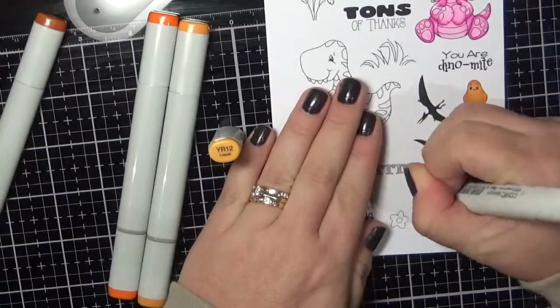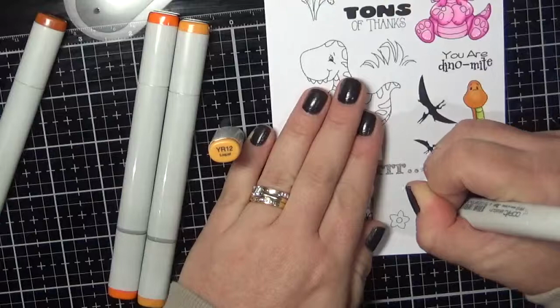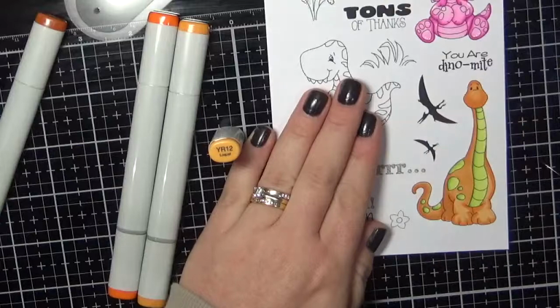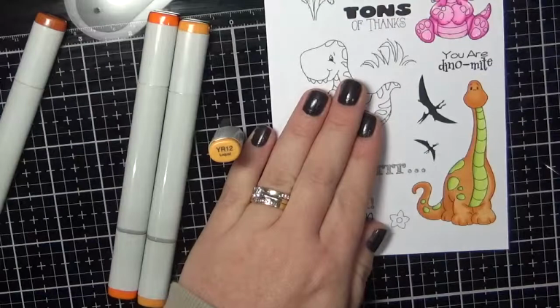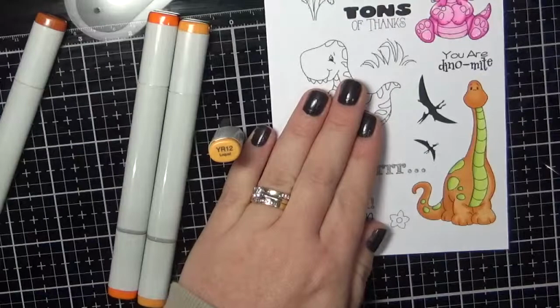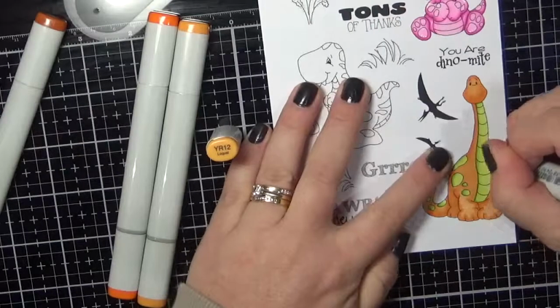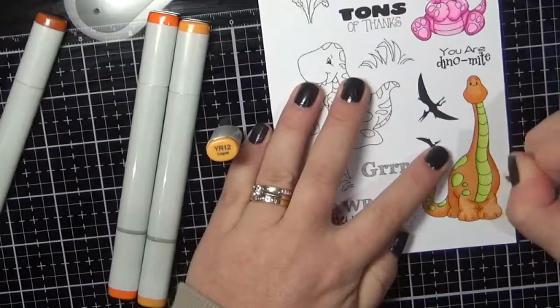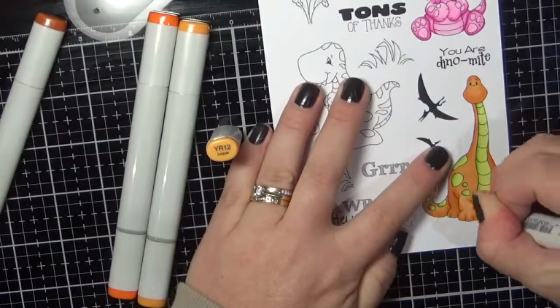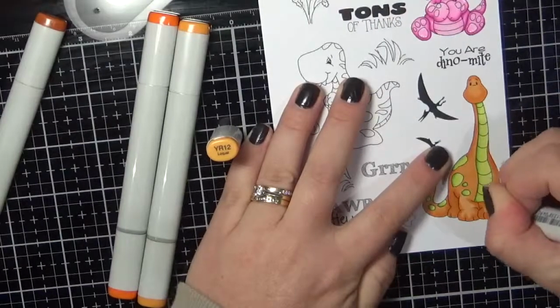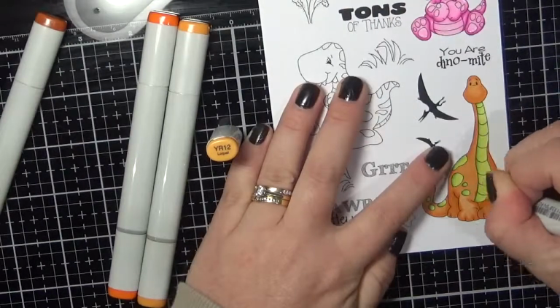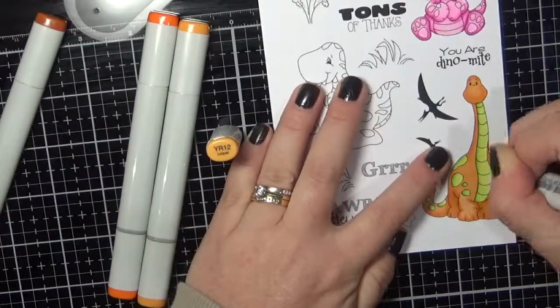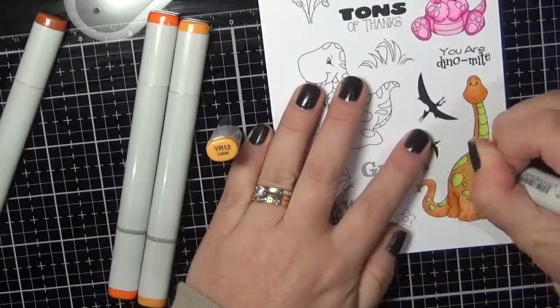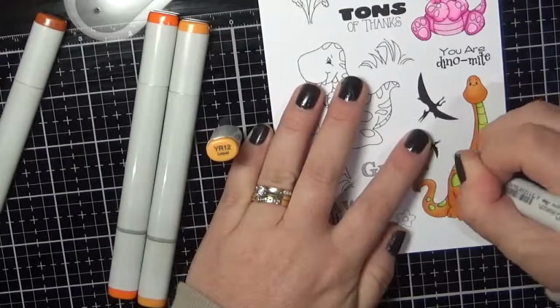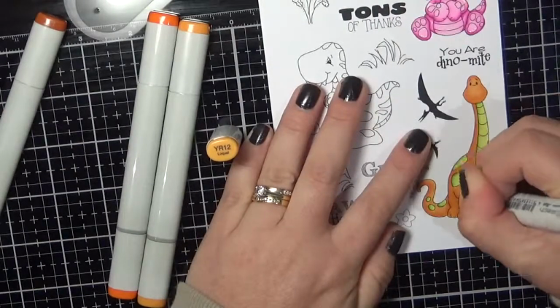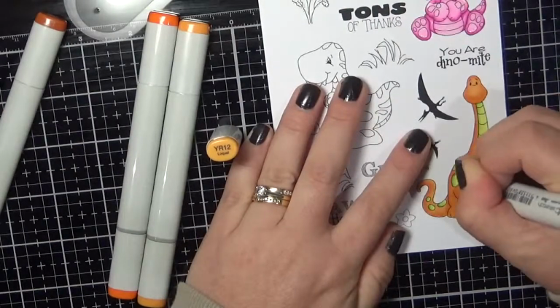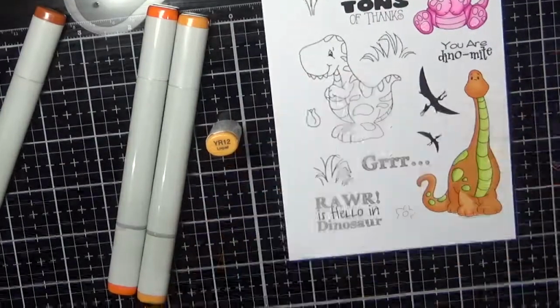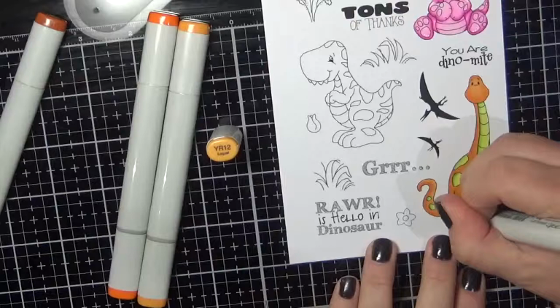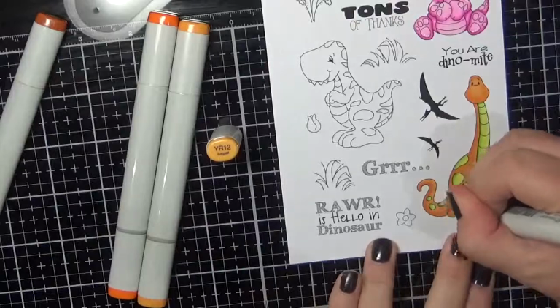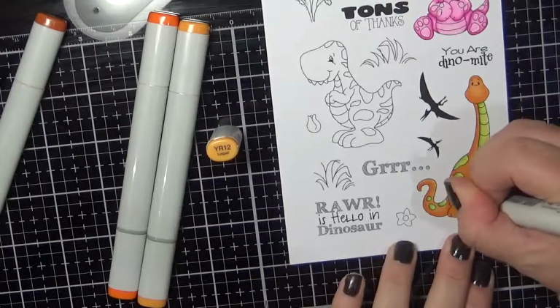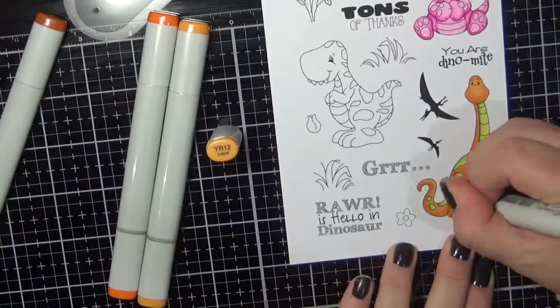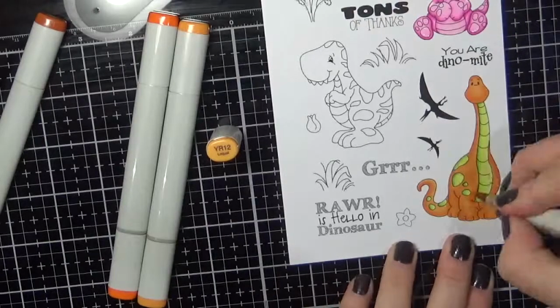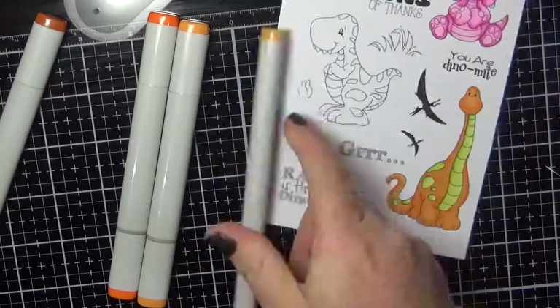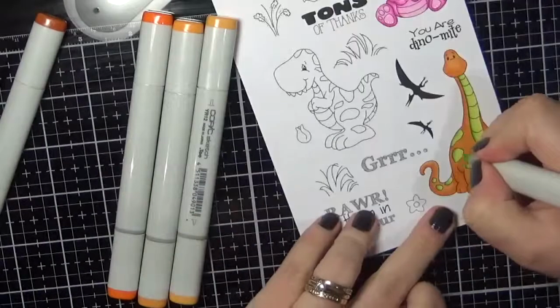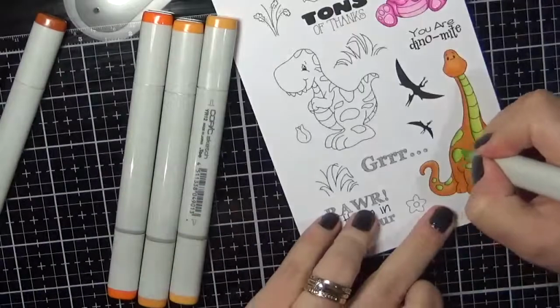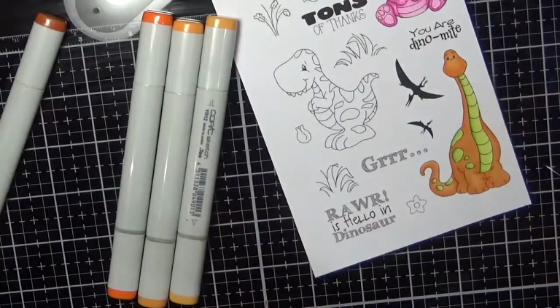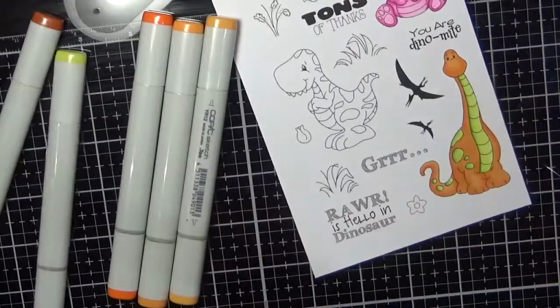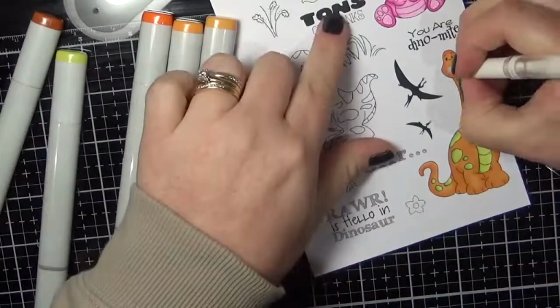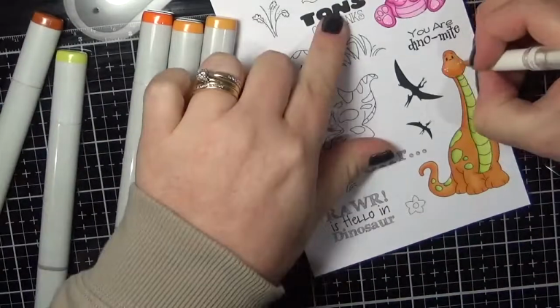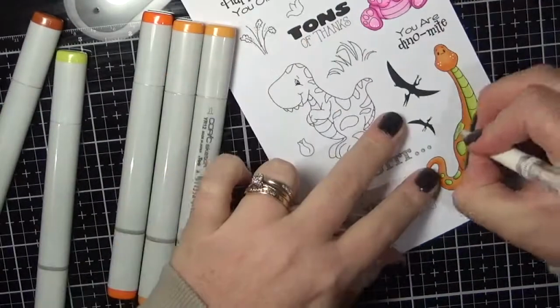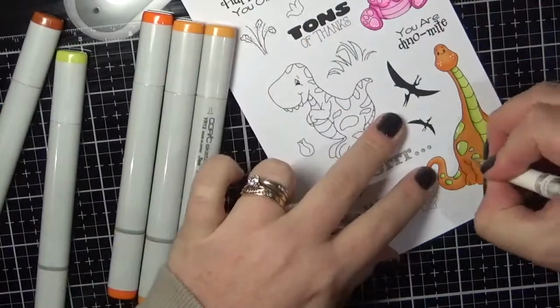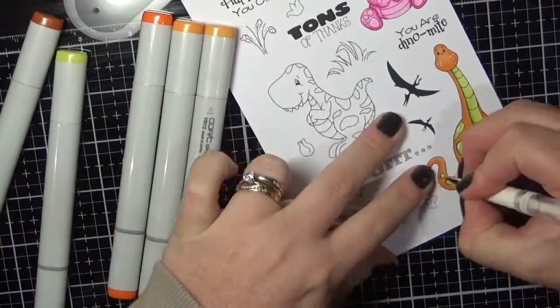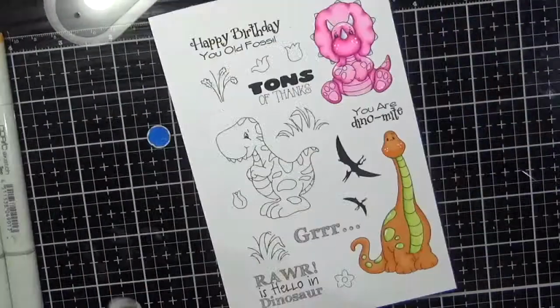That is the orange dinosaur pretty much complete. I do go in and add some white gel pen detail into the images.